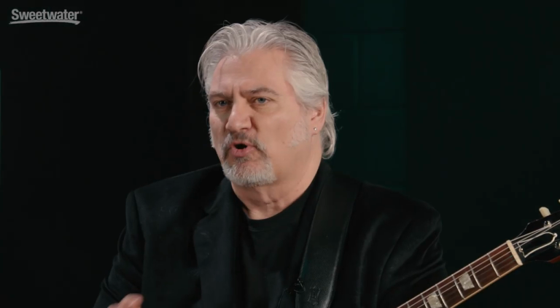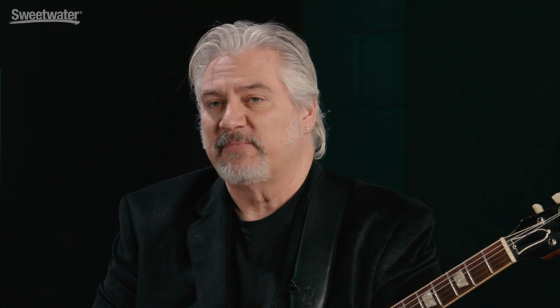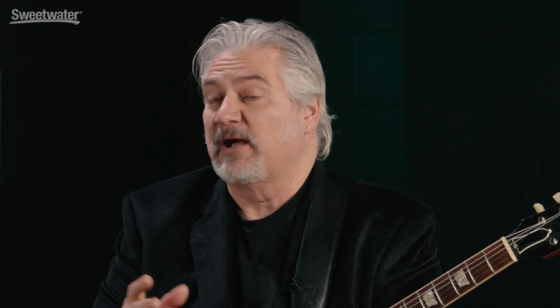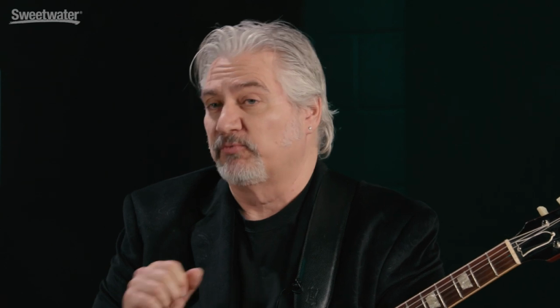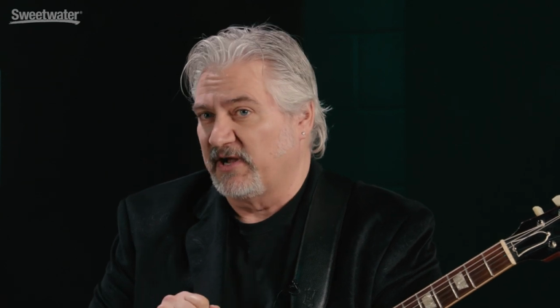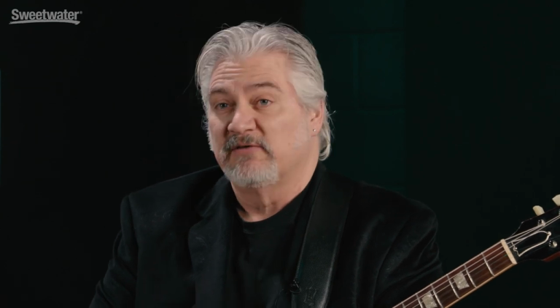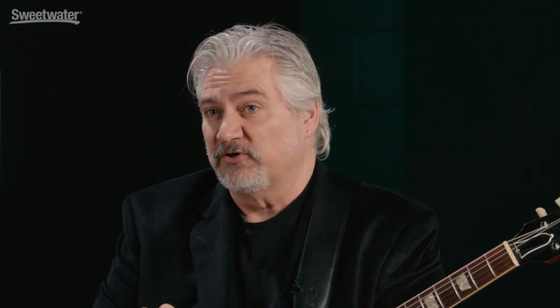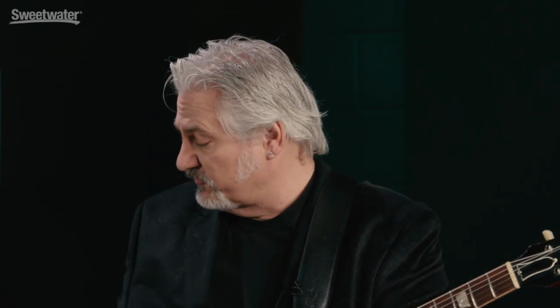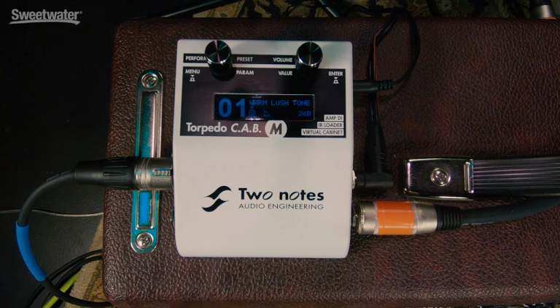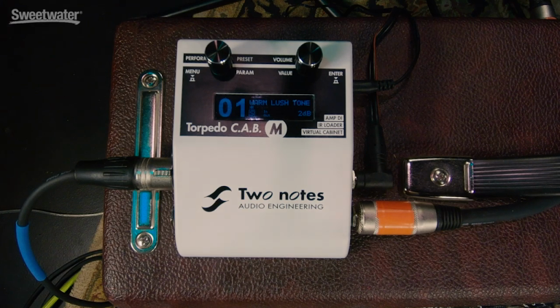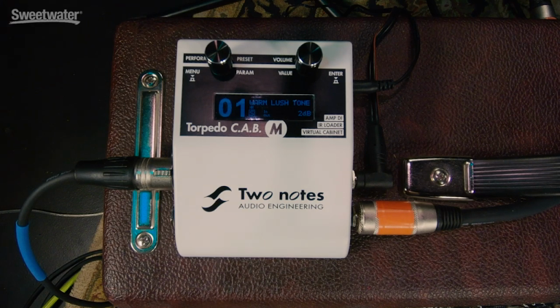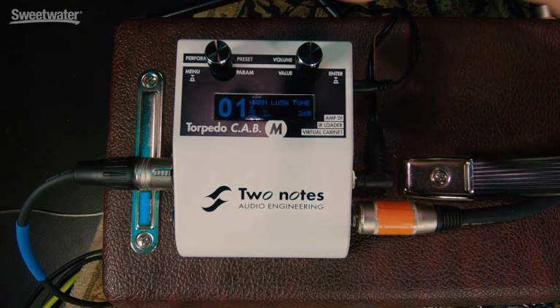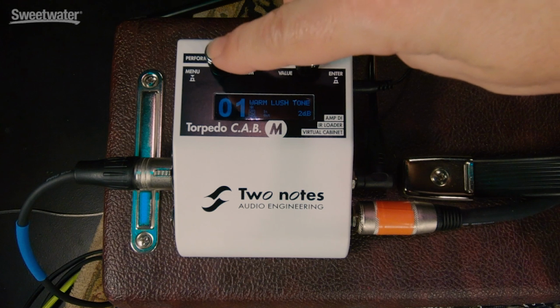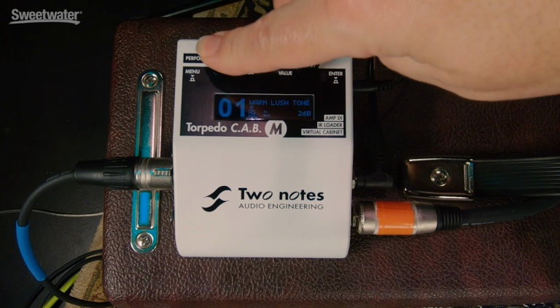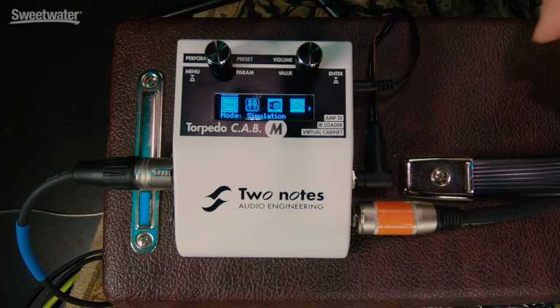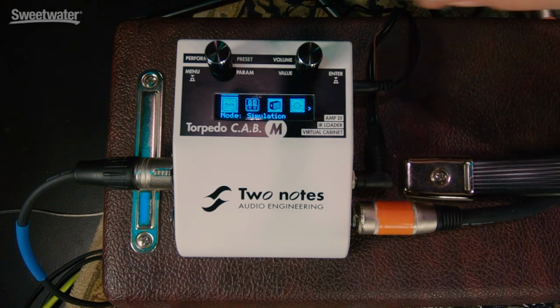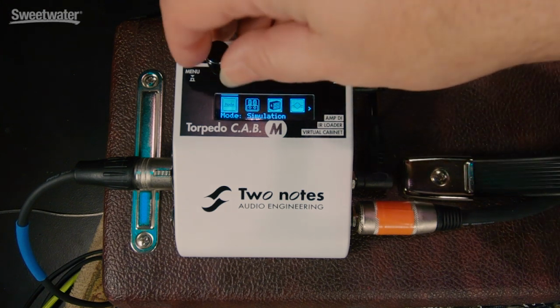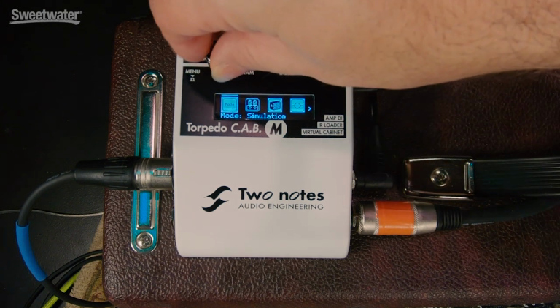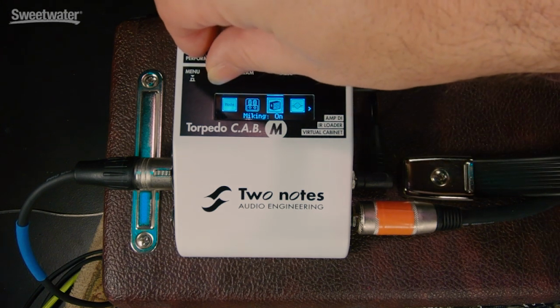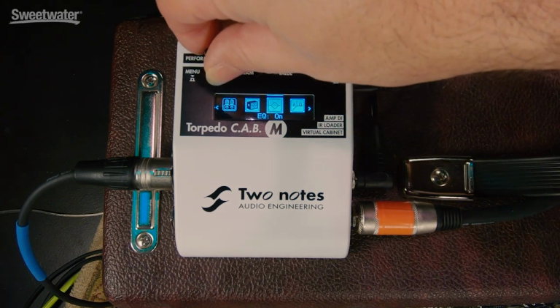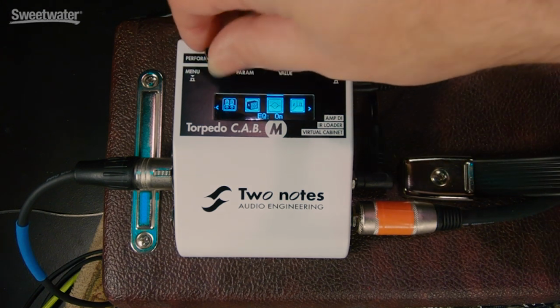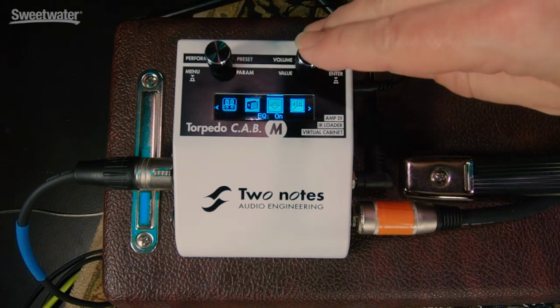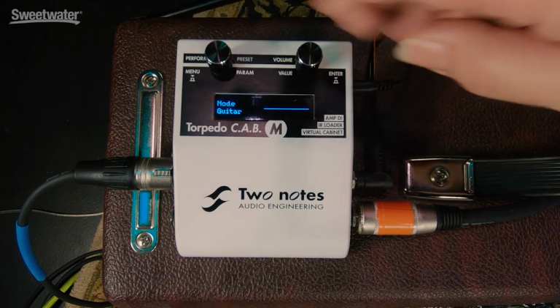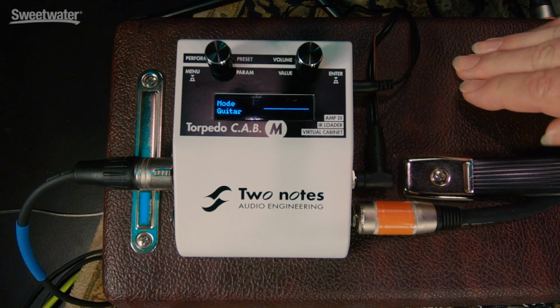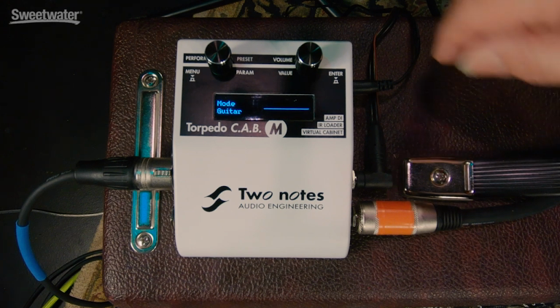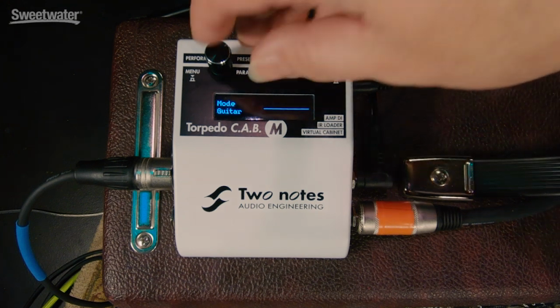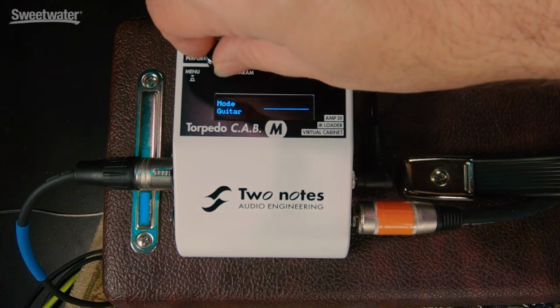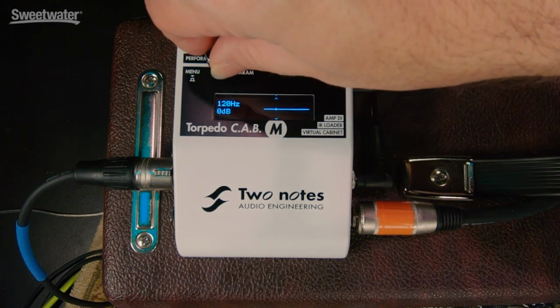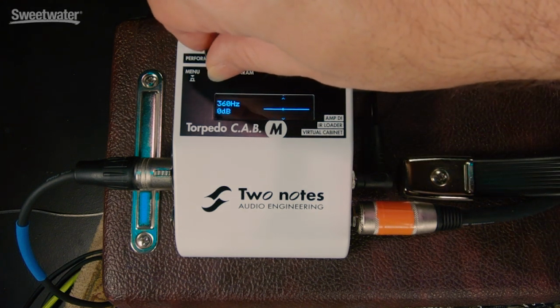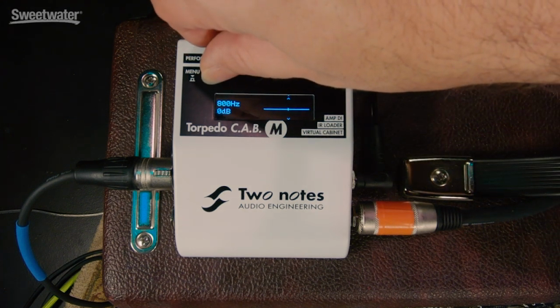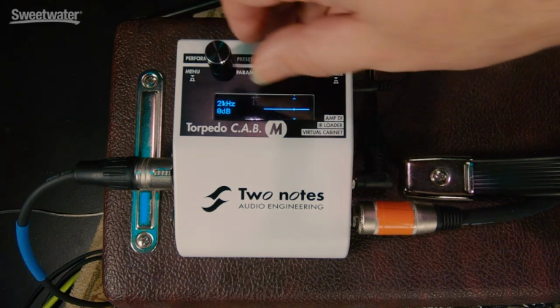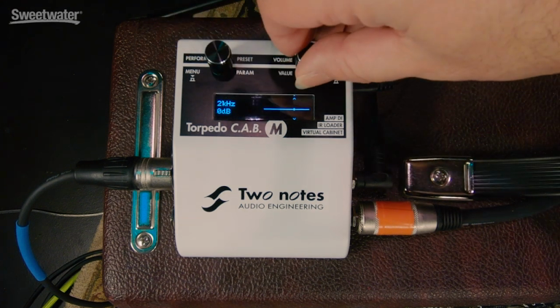The Torpedo Cab M can be operated in three different ways. First of all, you can use the front panel. We access the menu by clicking this button. You can scroll through the different choices, select the one you want to work on, and then scroll through the different parameters and adjust them.